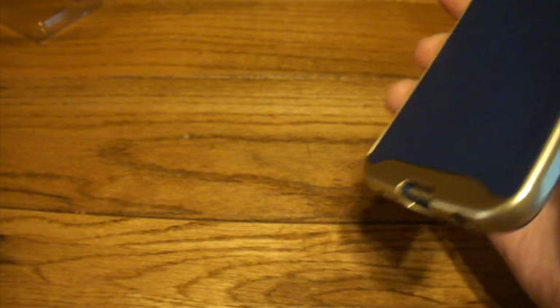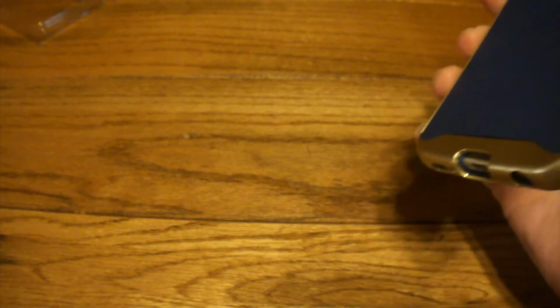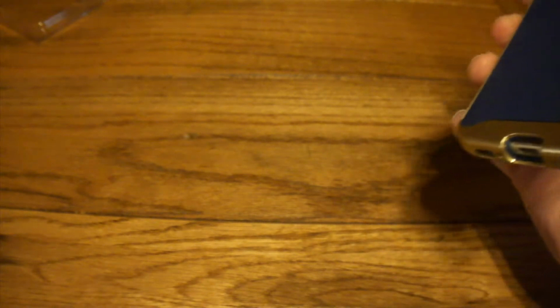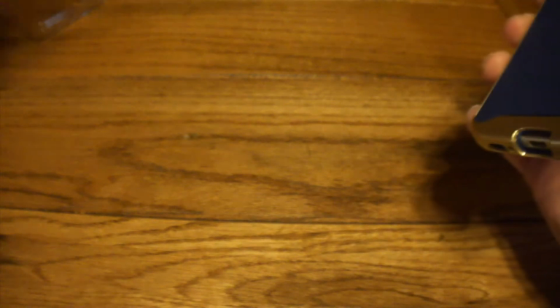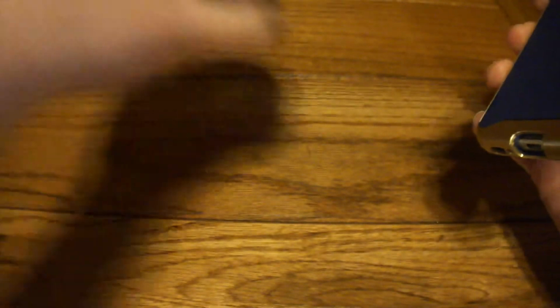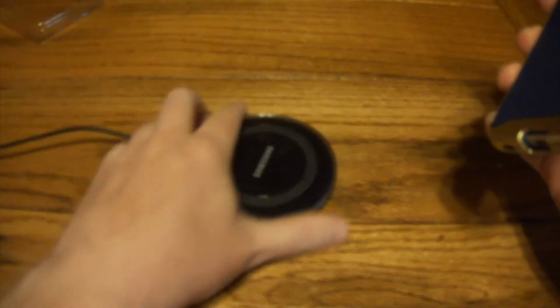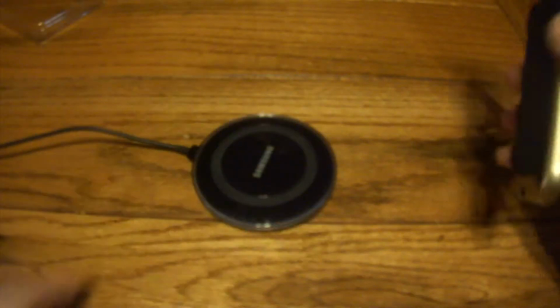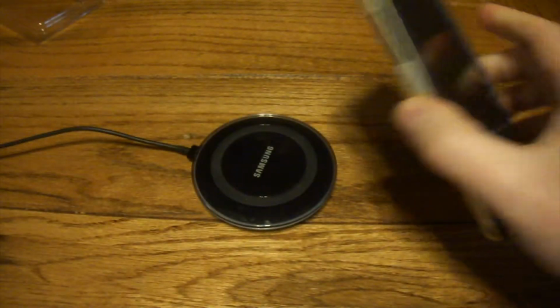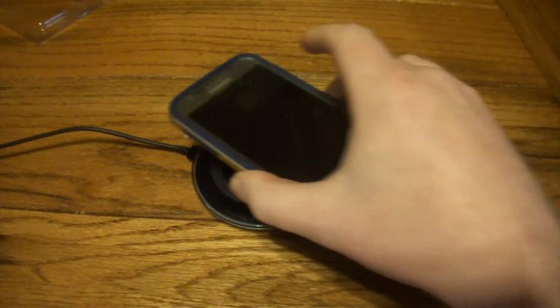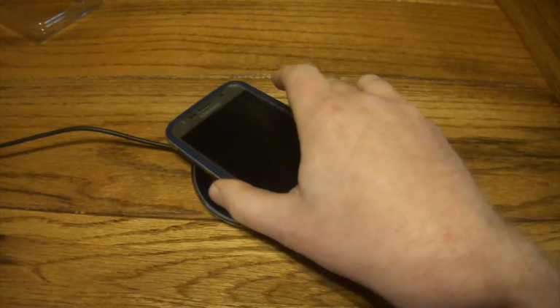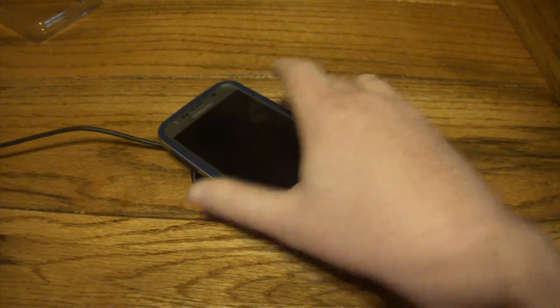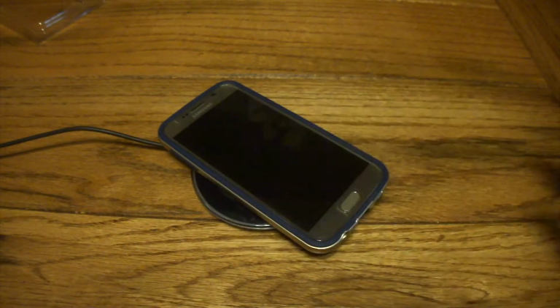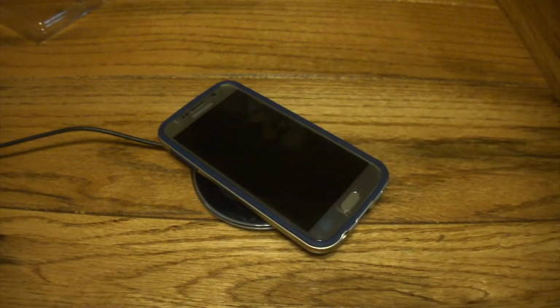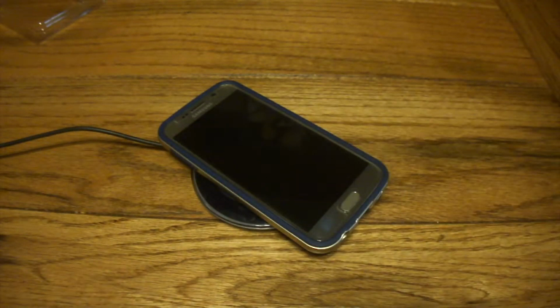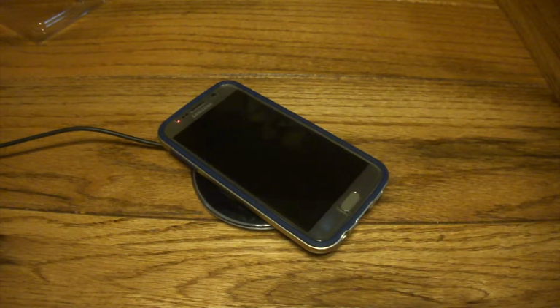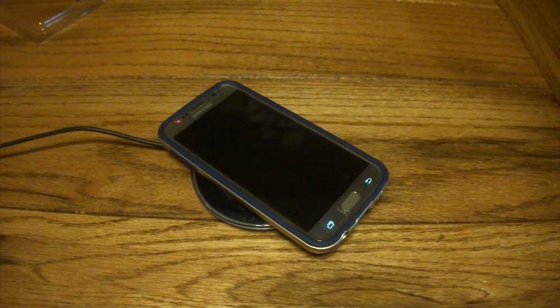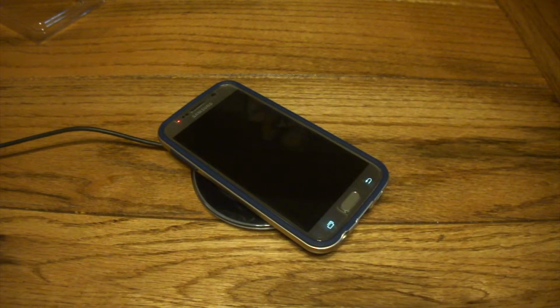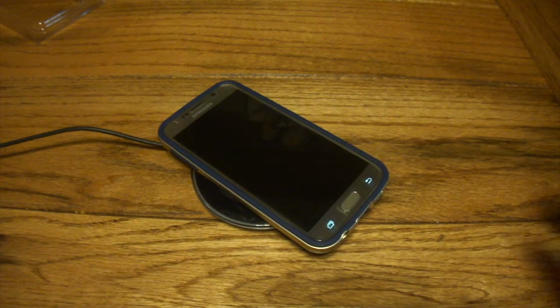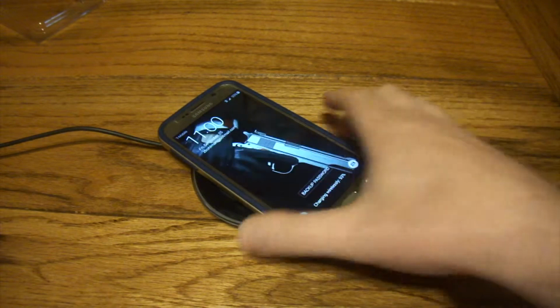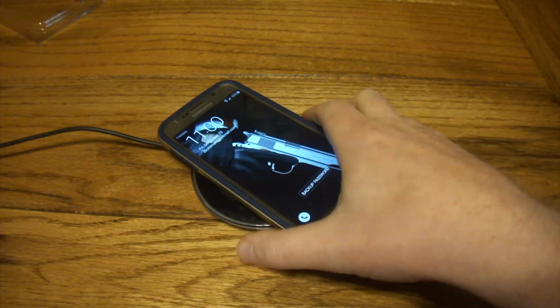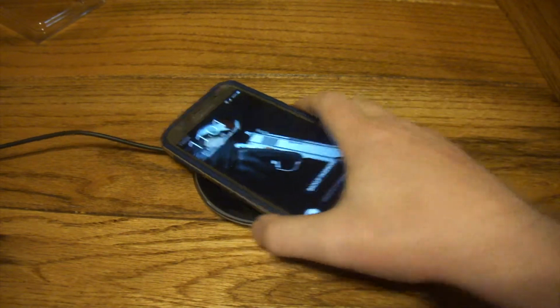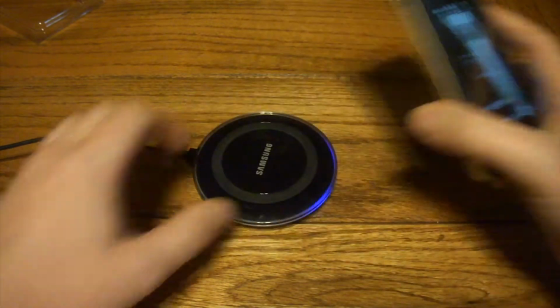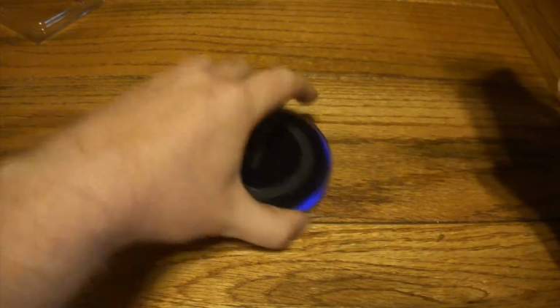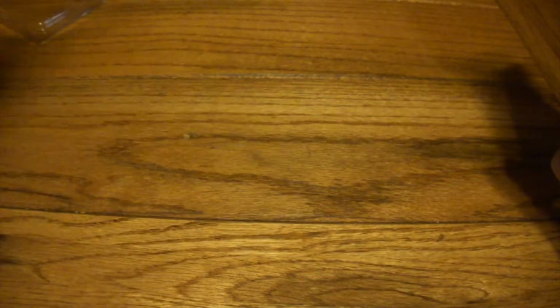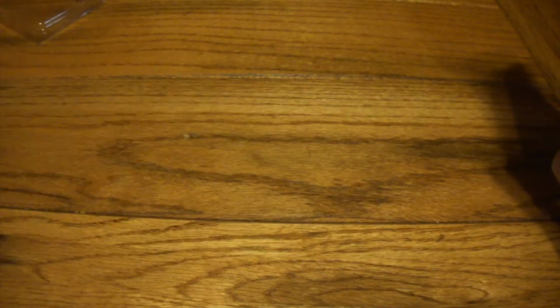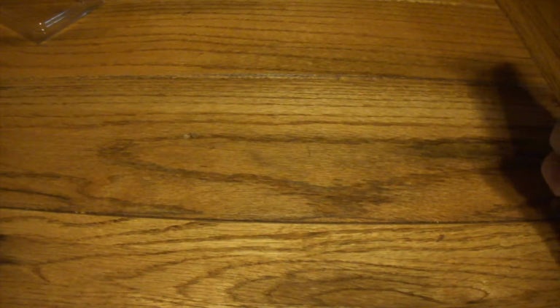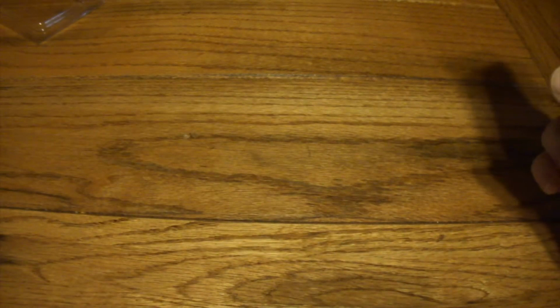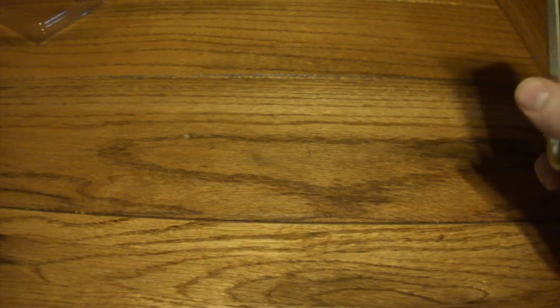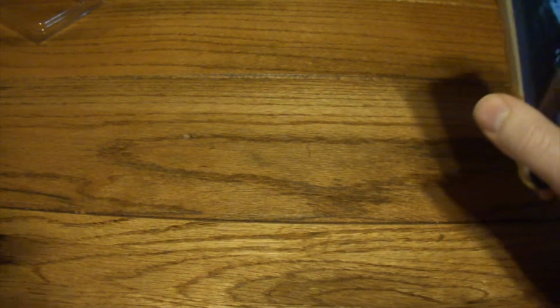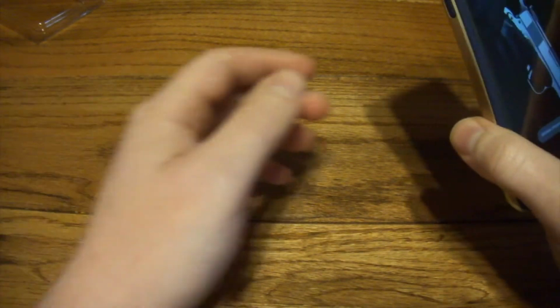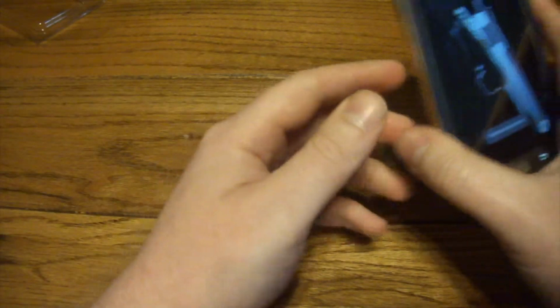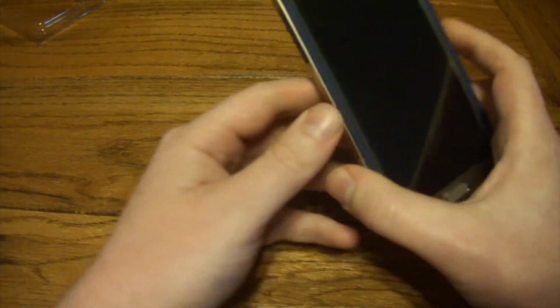Final test — let's just make sure QI wireless charging works like it should. And yeah, everything's good there. It doesn't affect your charging at all if you like wireless charging.